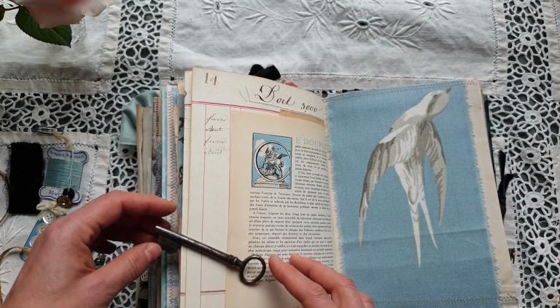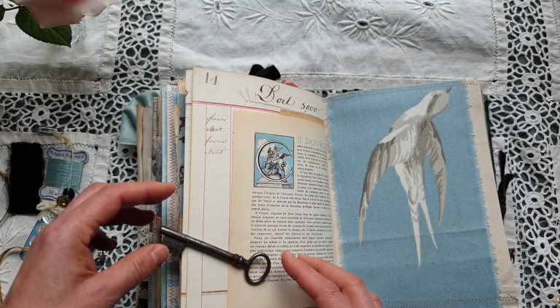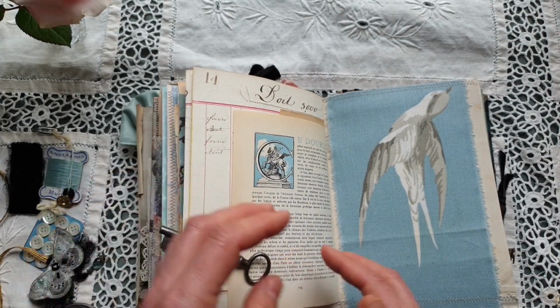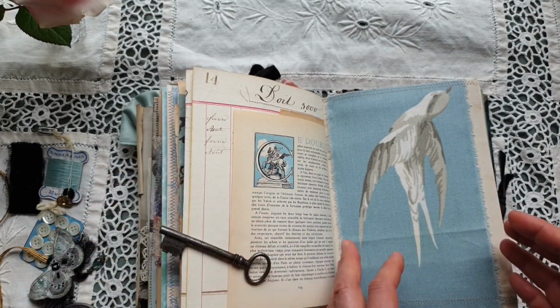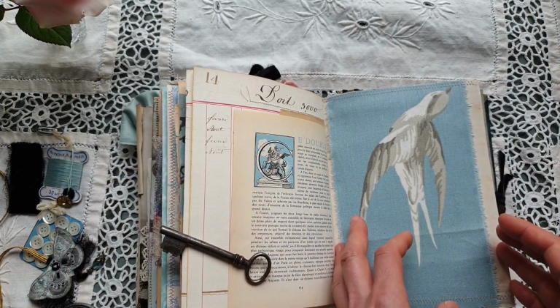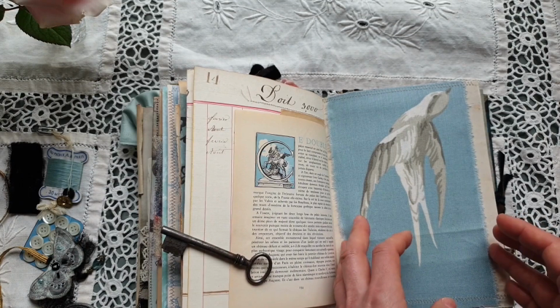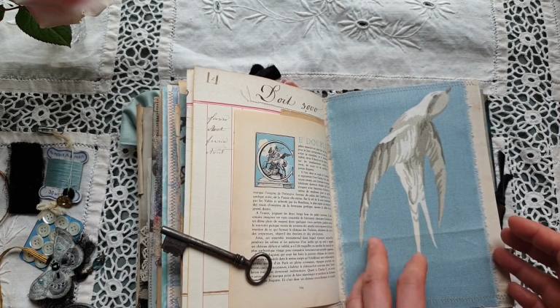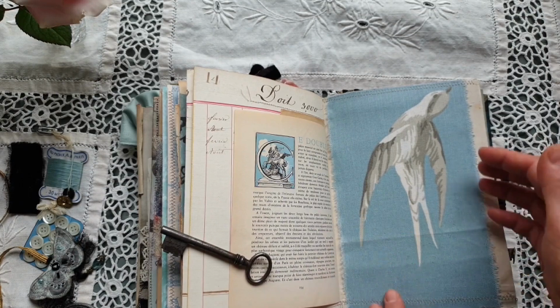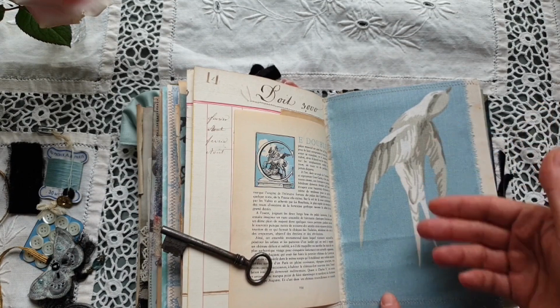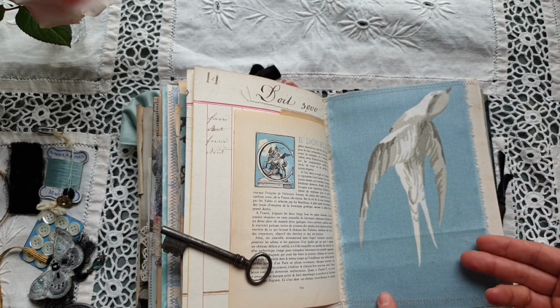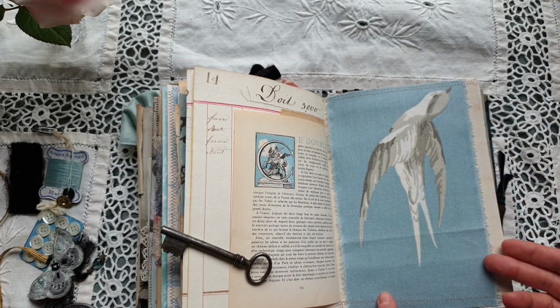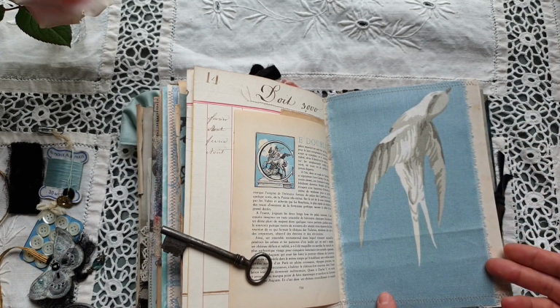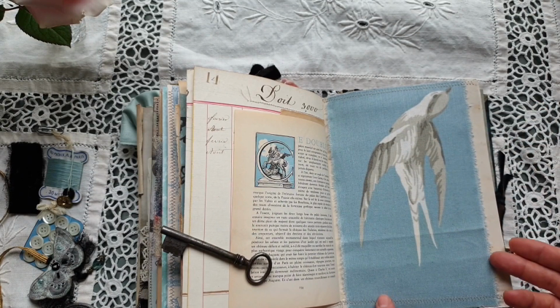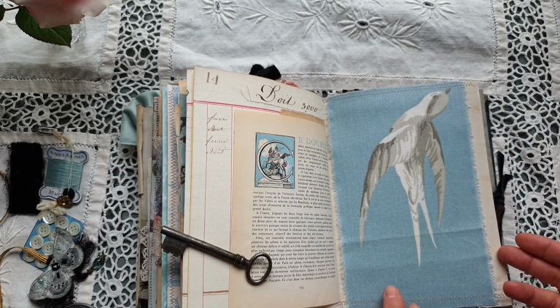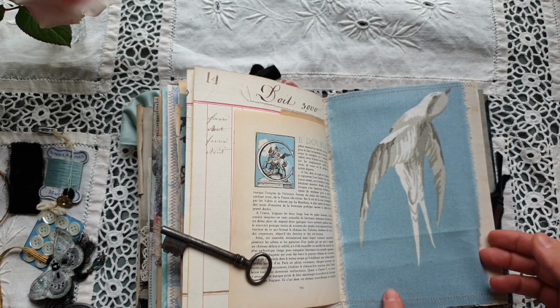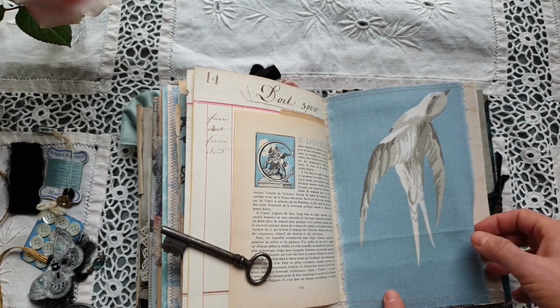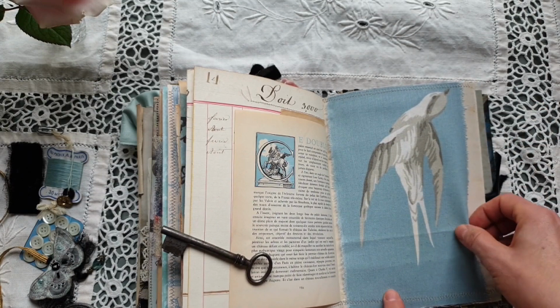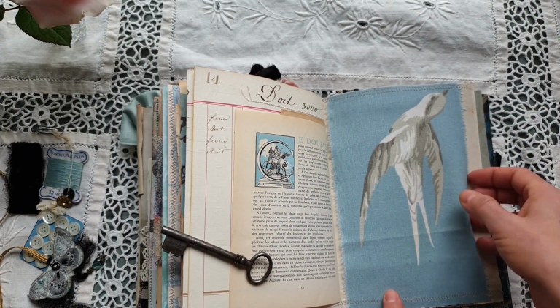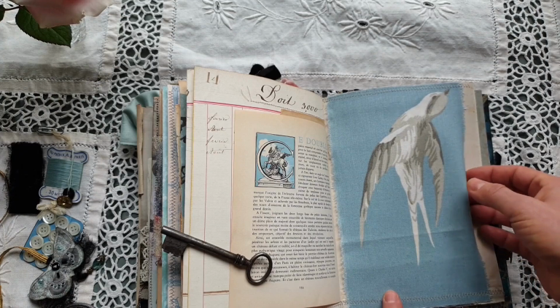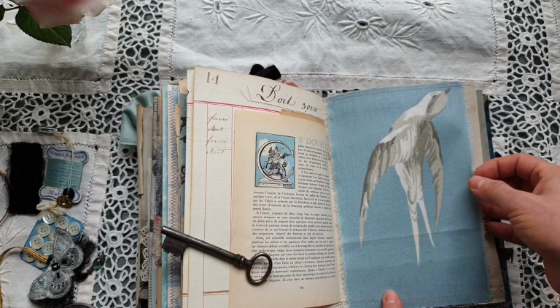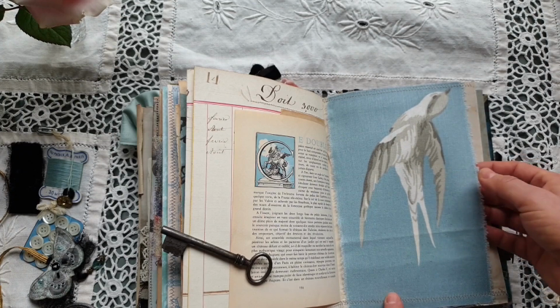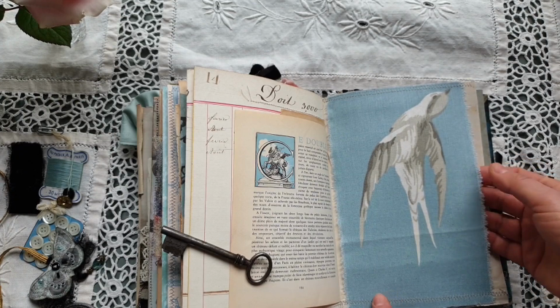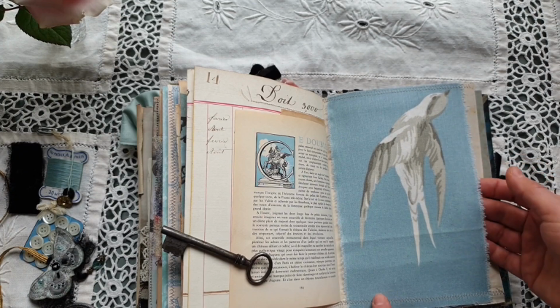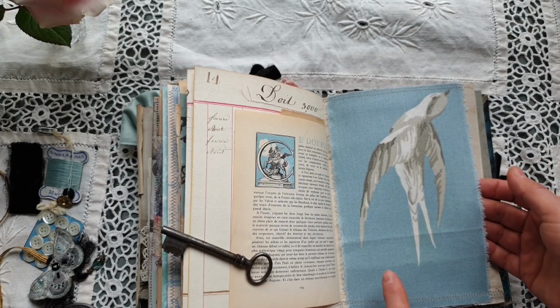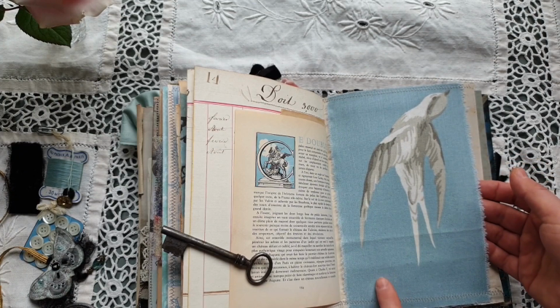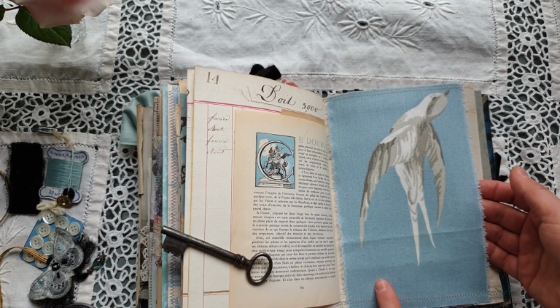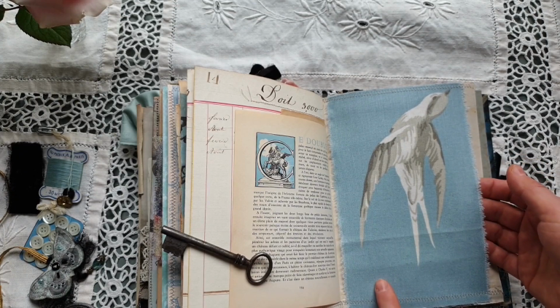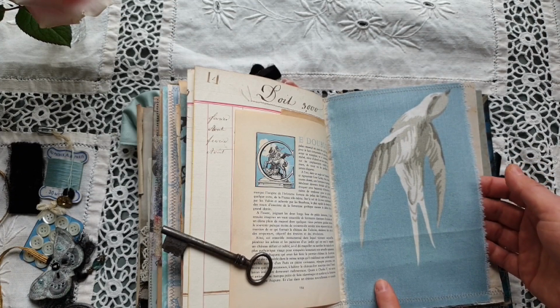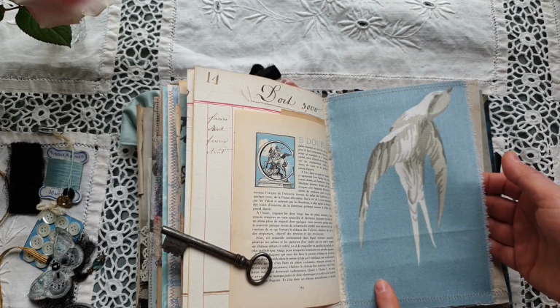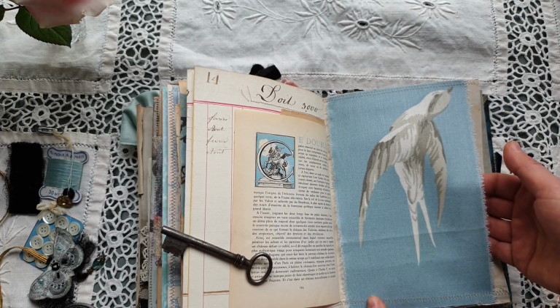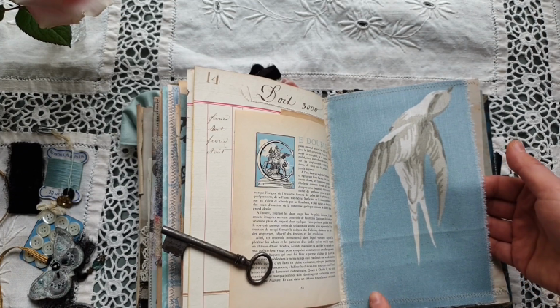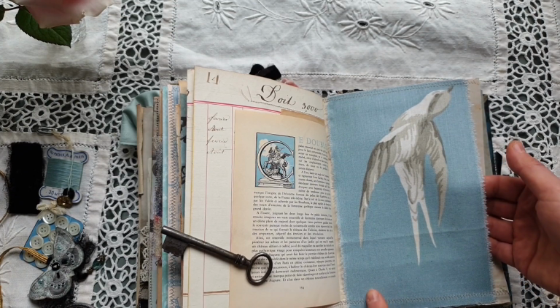Here there is a big belly band with this lovely image of a bird. This fabric might be modern — I do not remember.